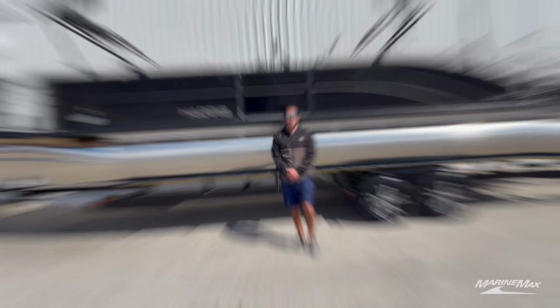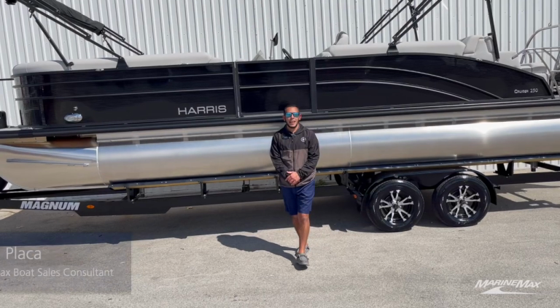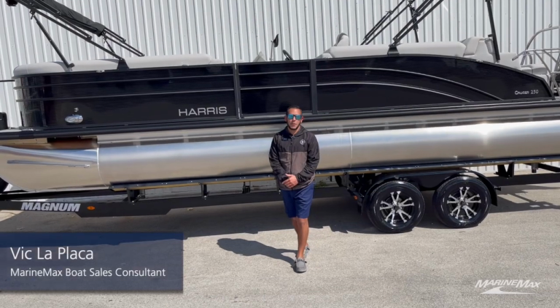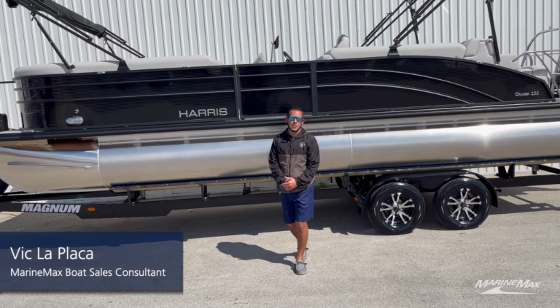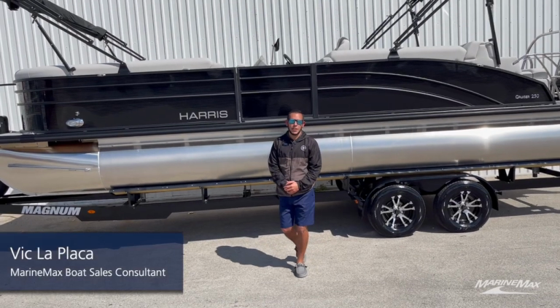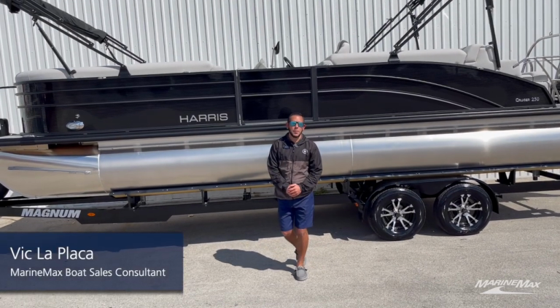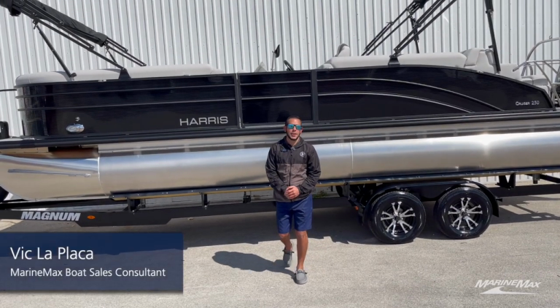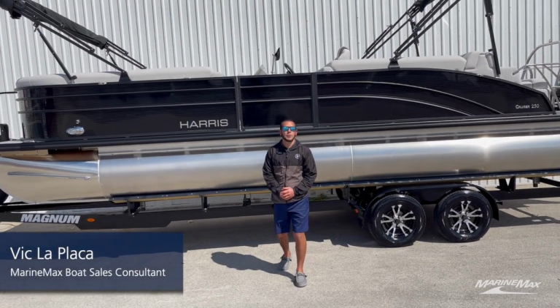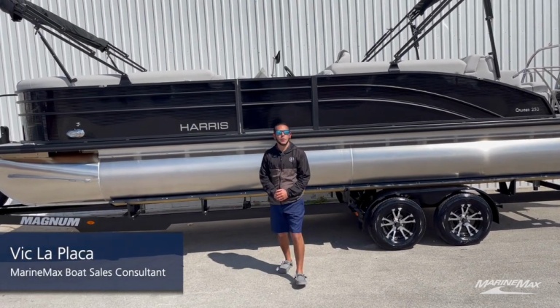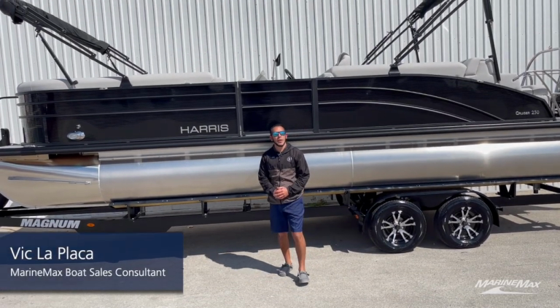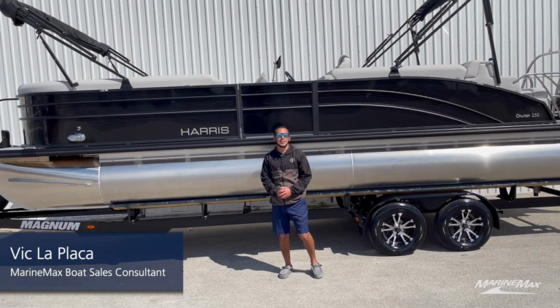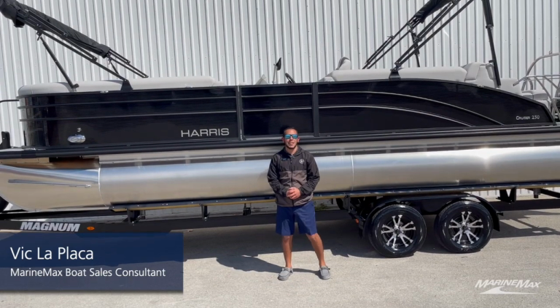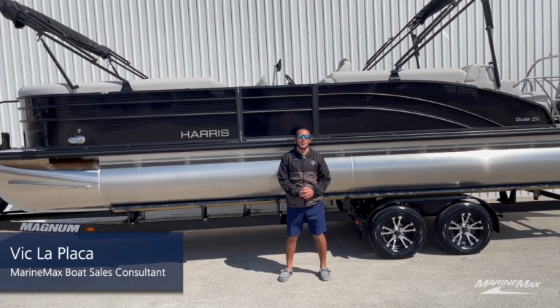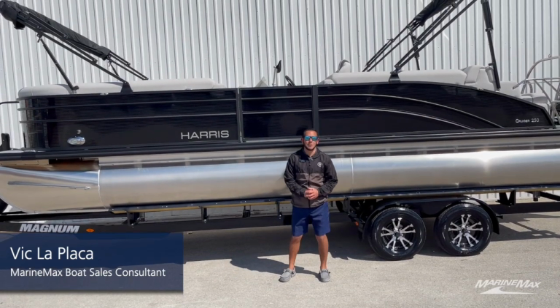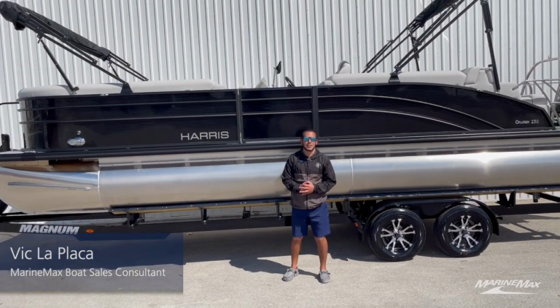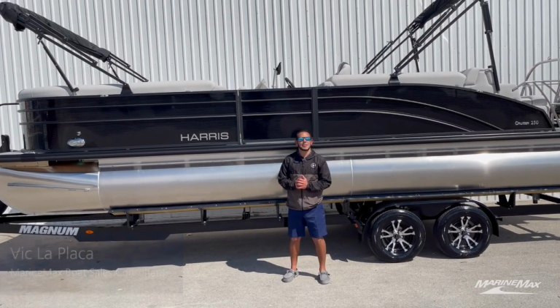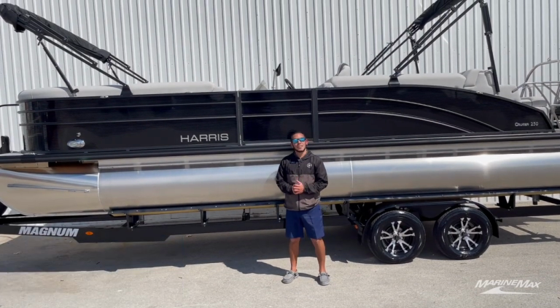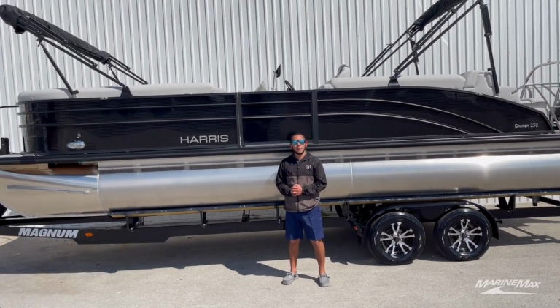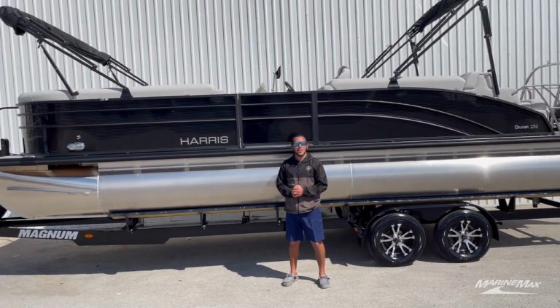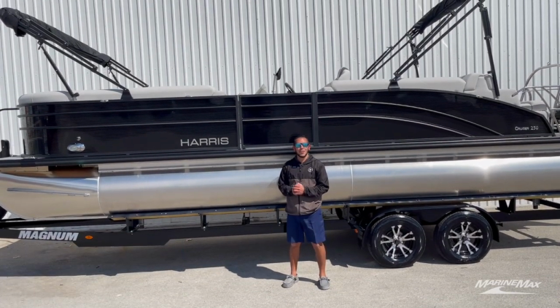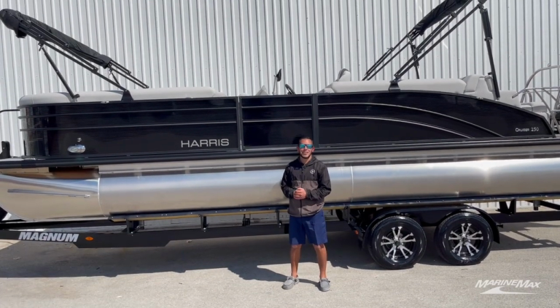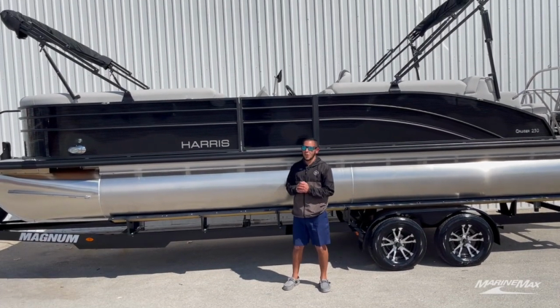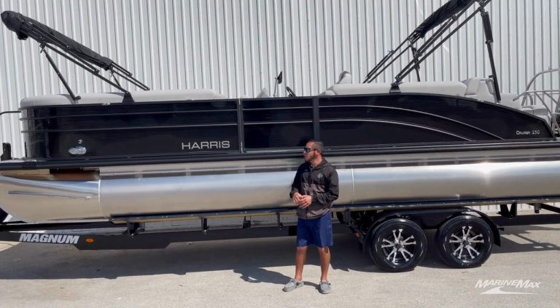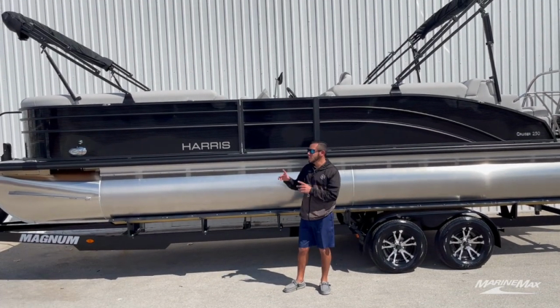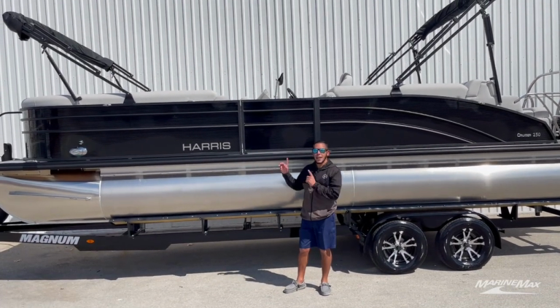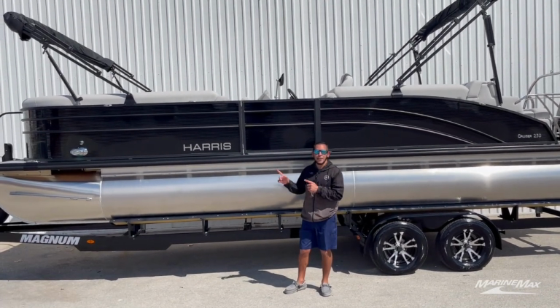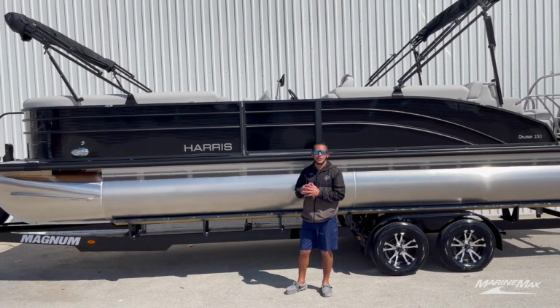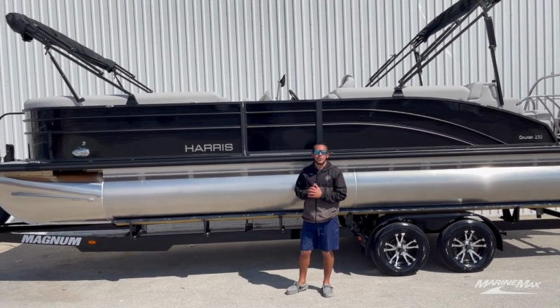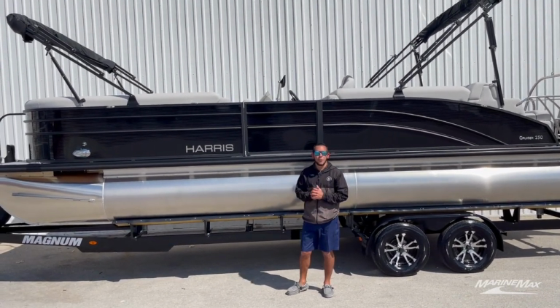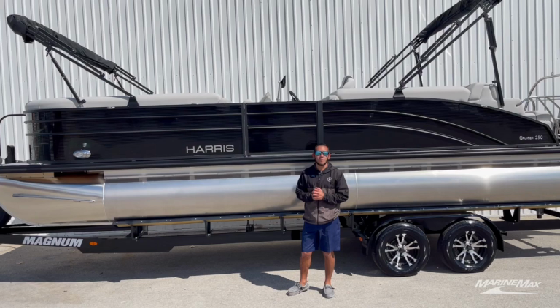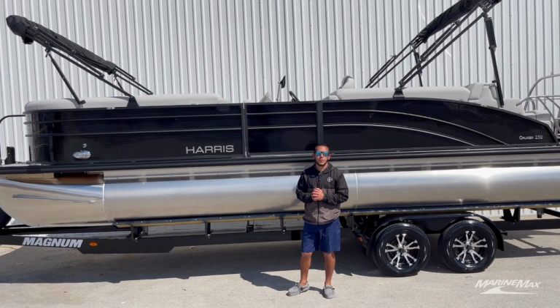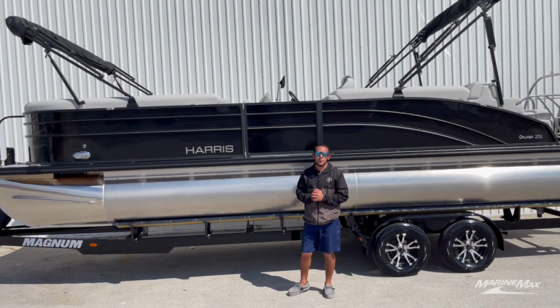Hey everybody, this is Vic LaPlaca here with MarineMax in San Antonio, Texas. Today we're going to take a look at this all-new Harris 250 Cruiser.